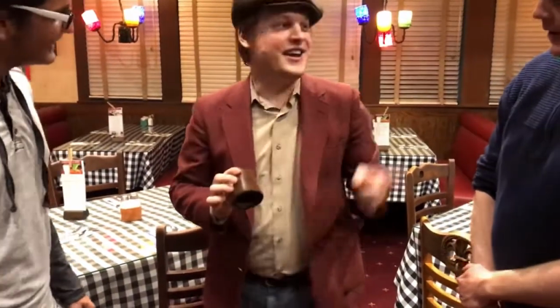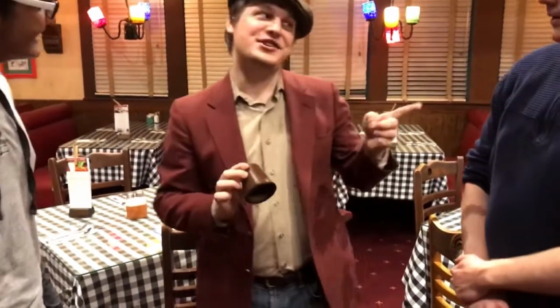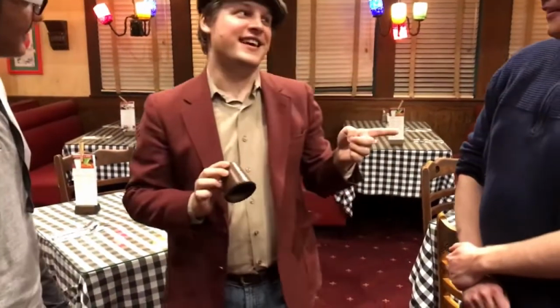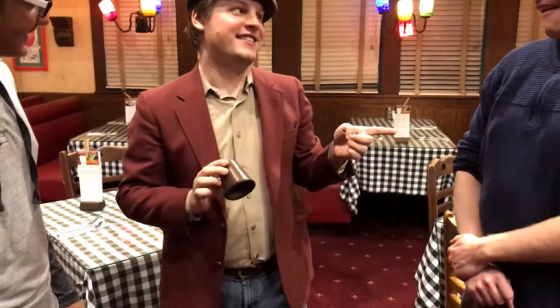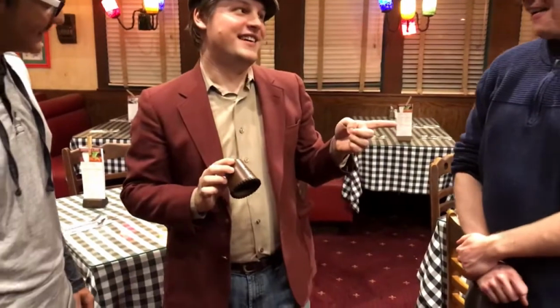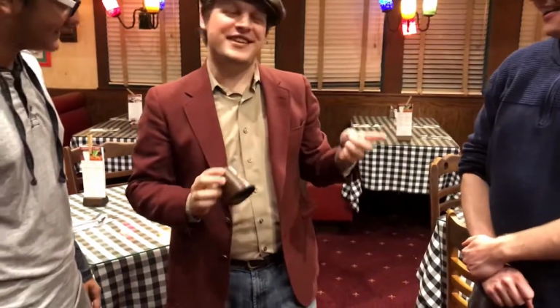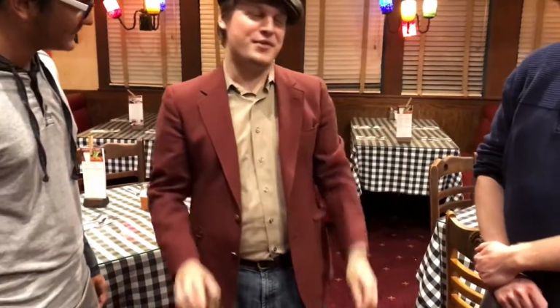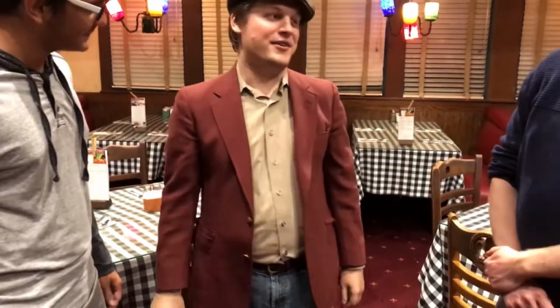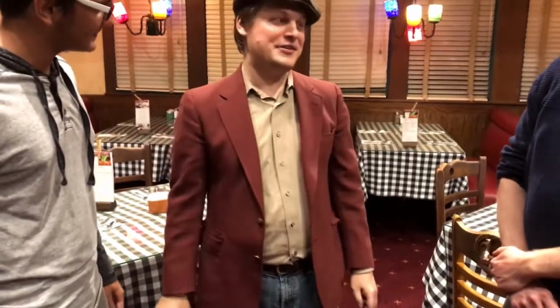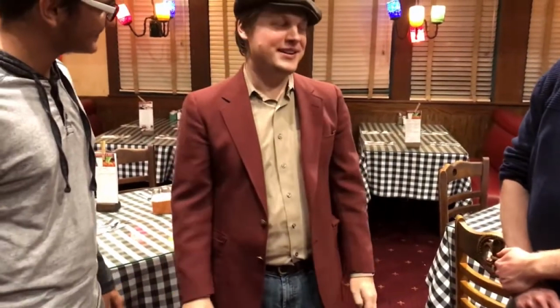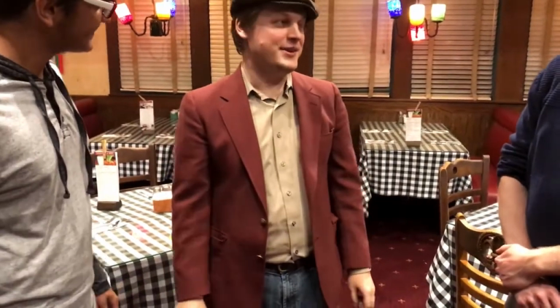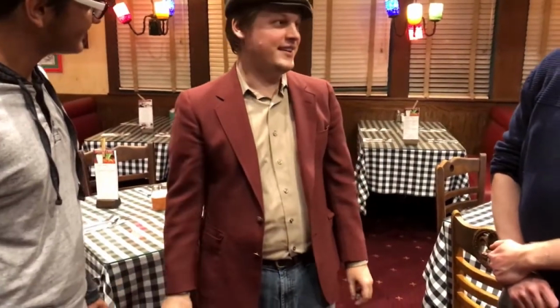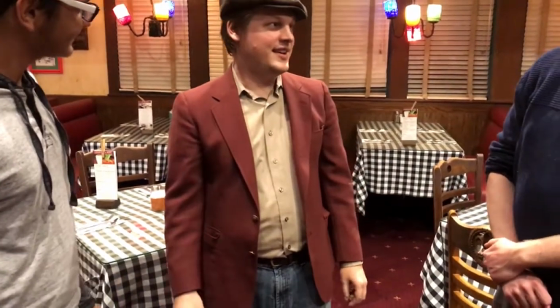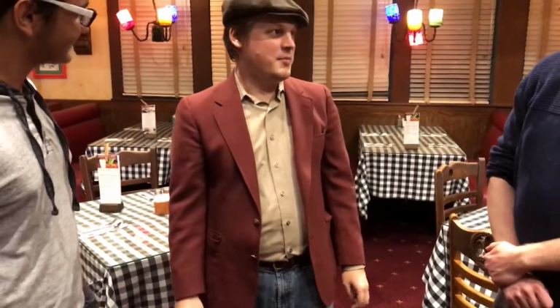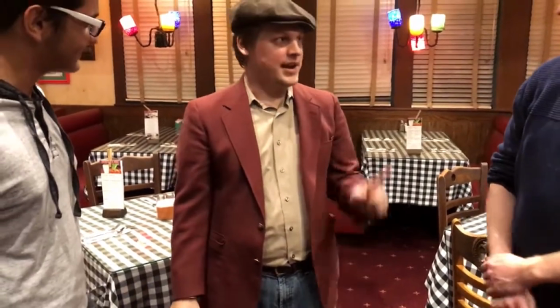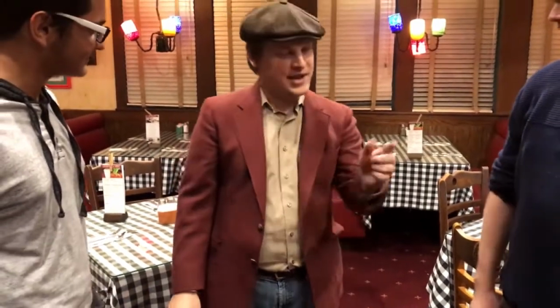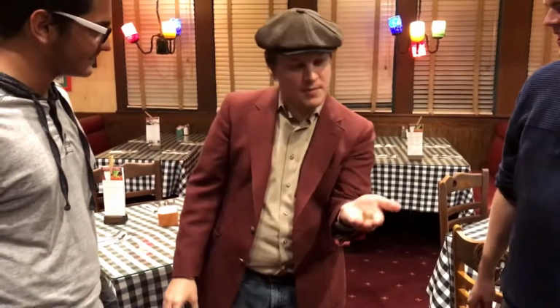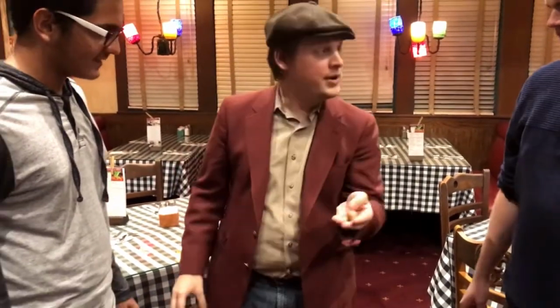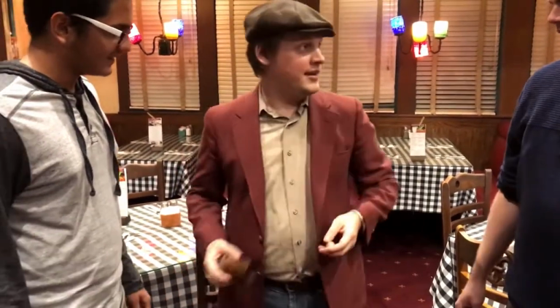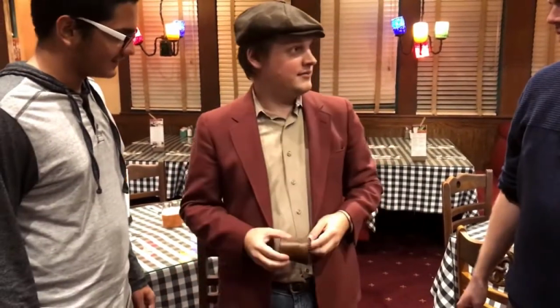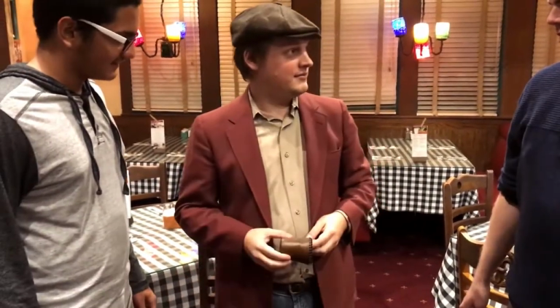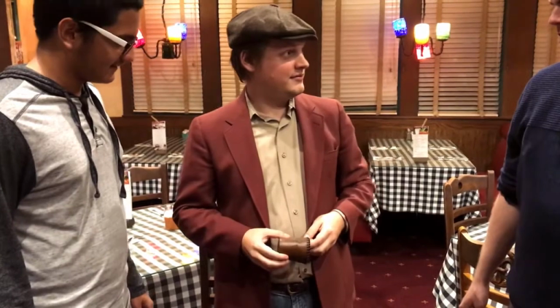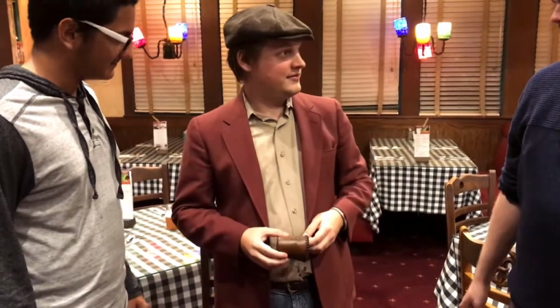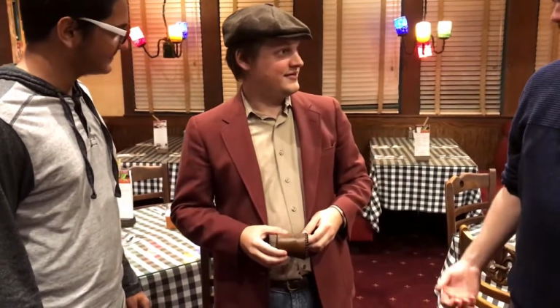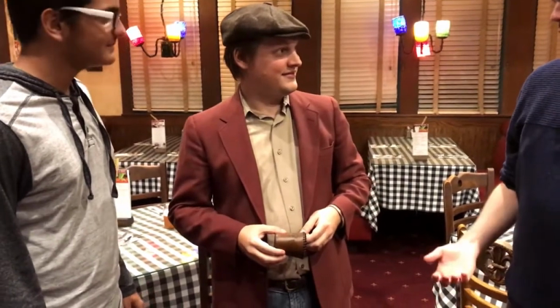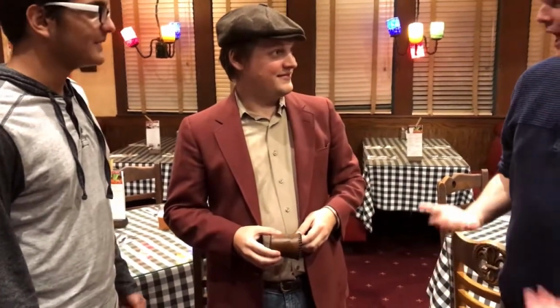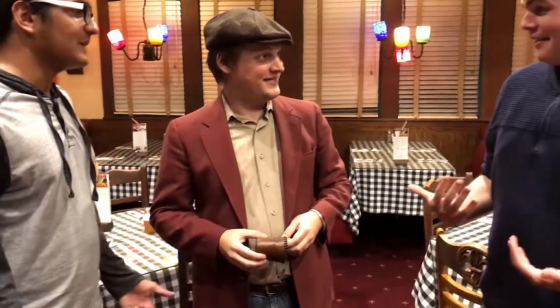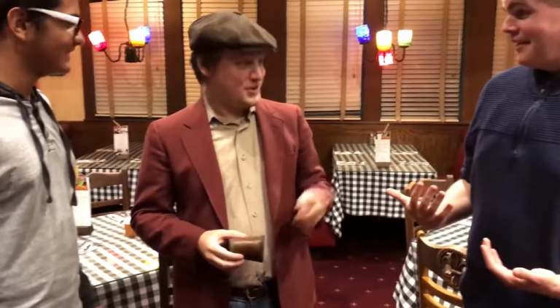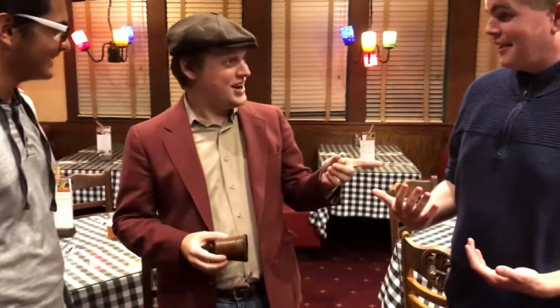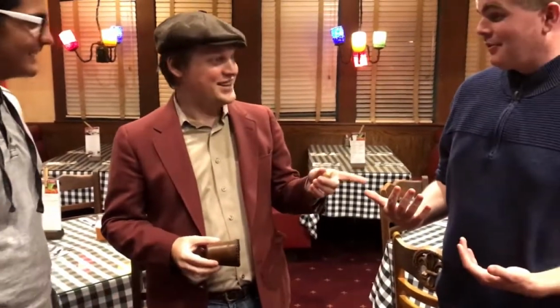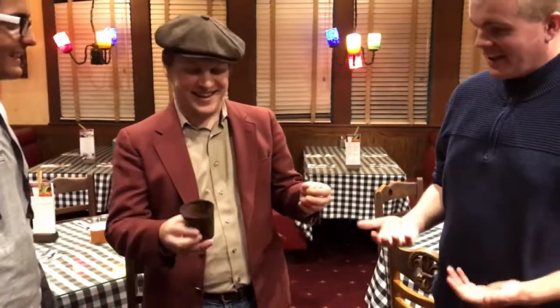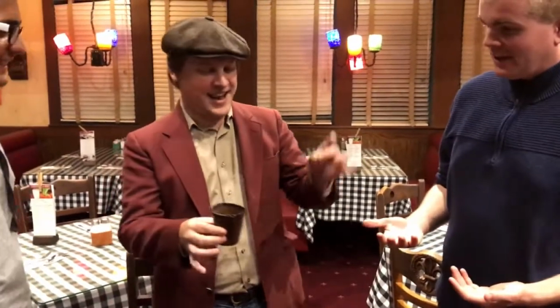I know what you're thinking. You're thinking, bro, that was pretty sweet. But can I do it in my own hand? Could I? You could, actually.